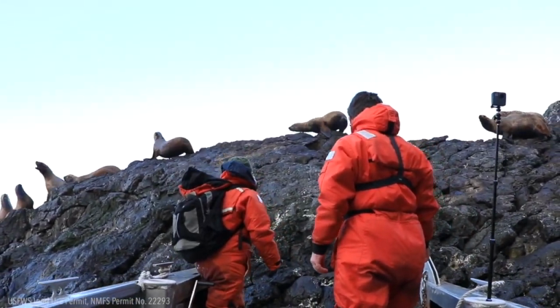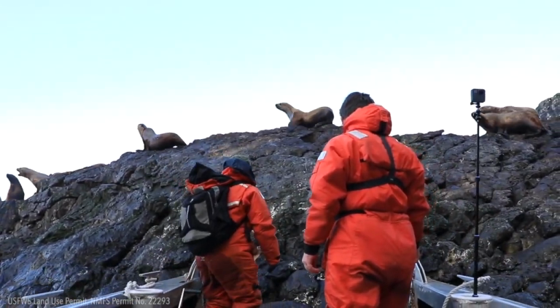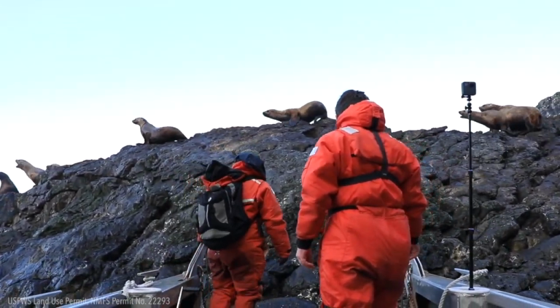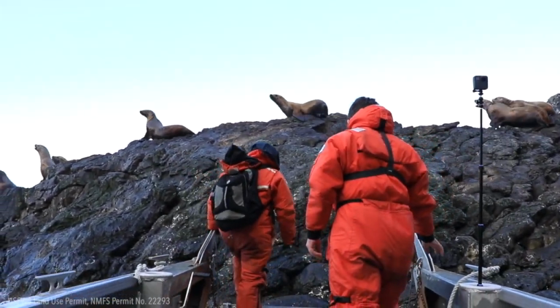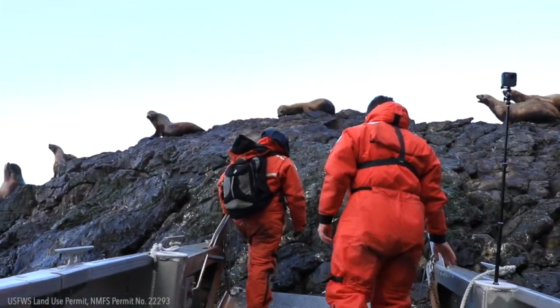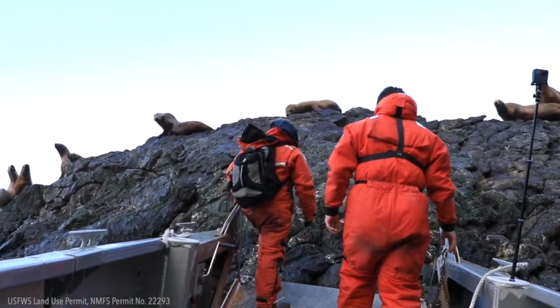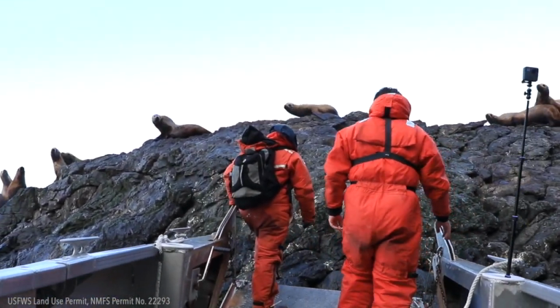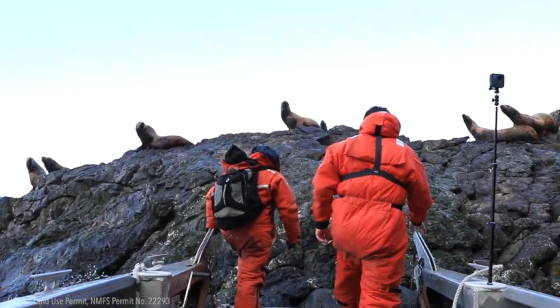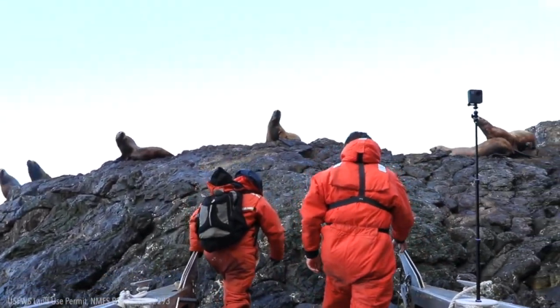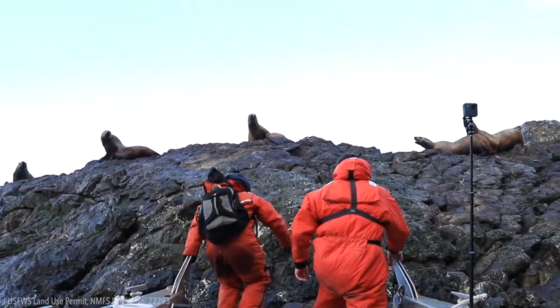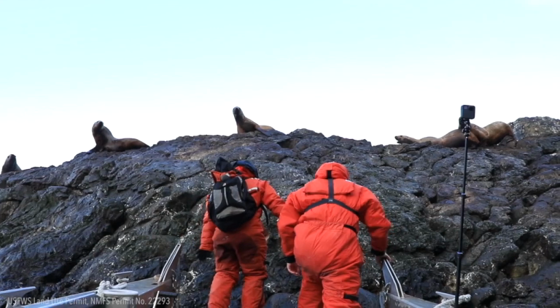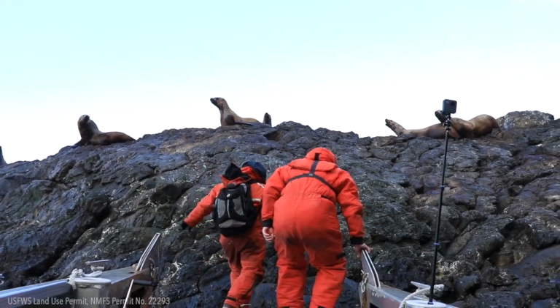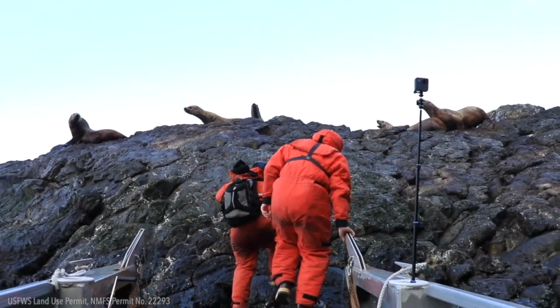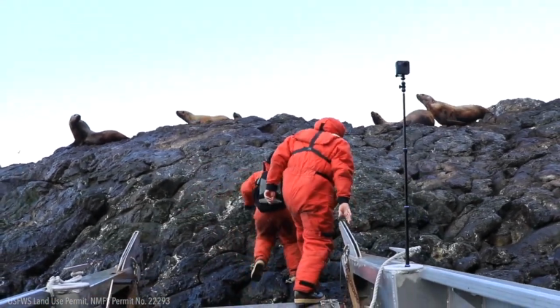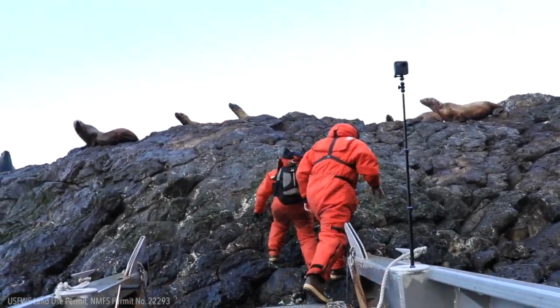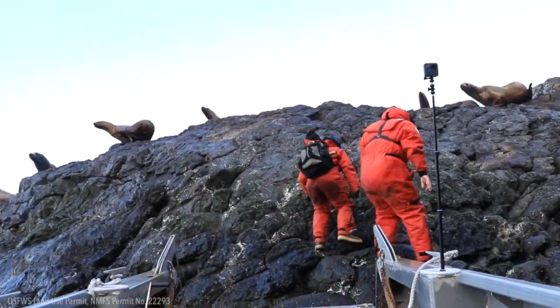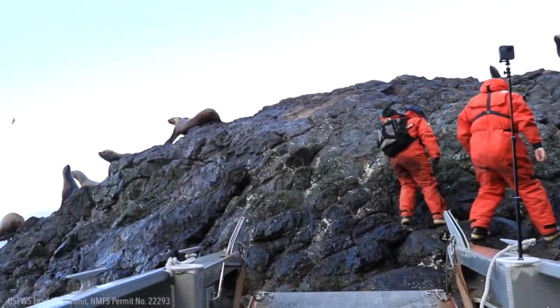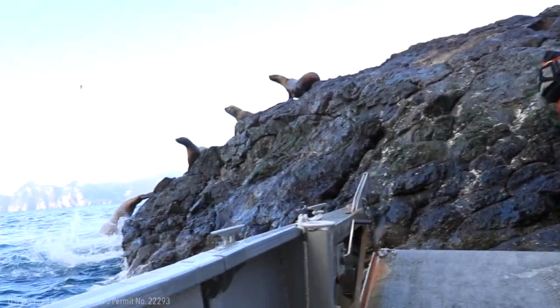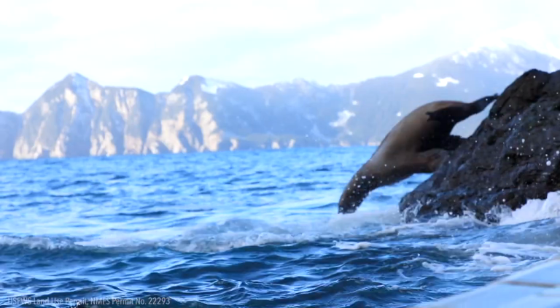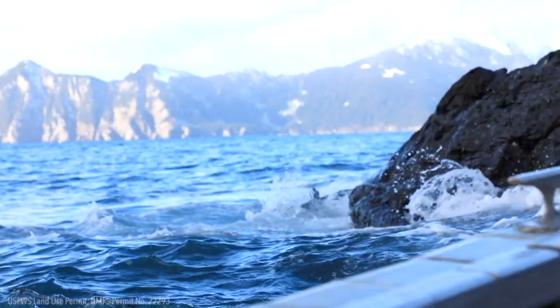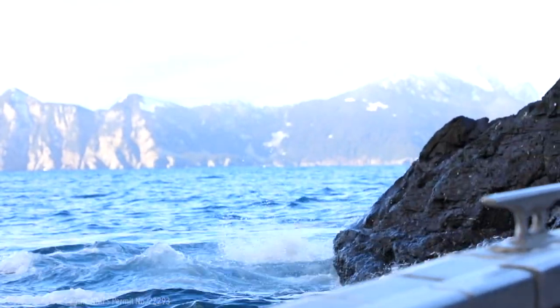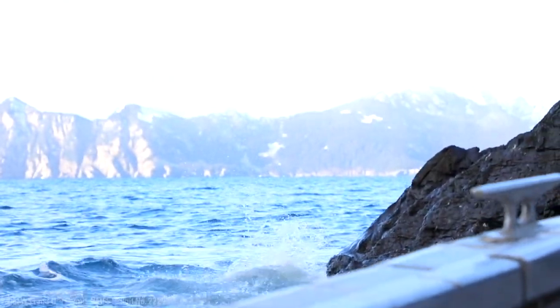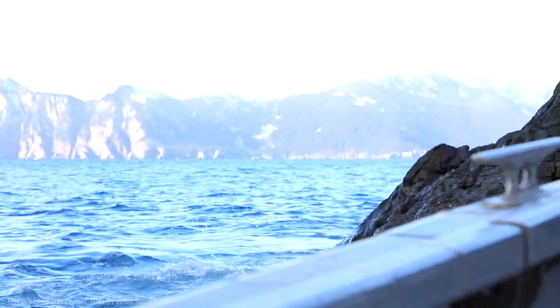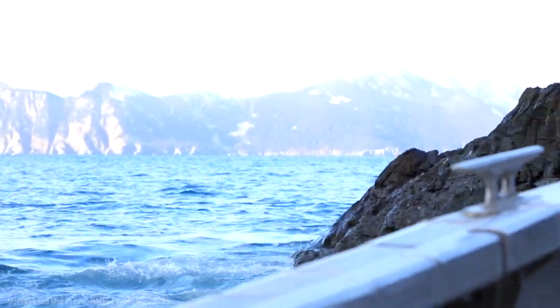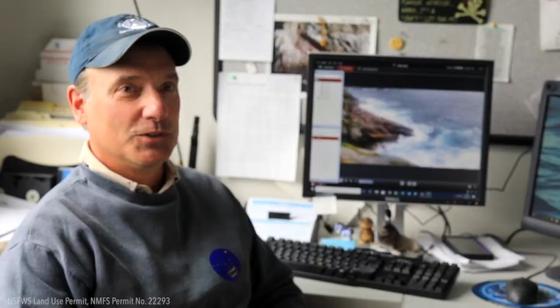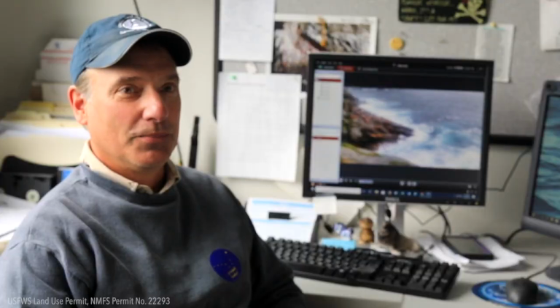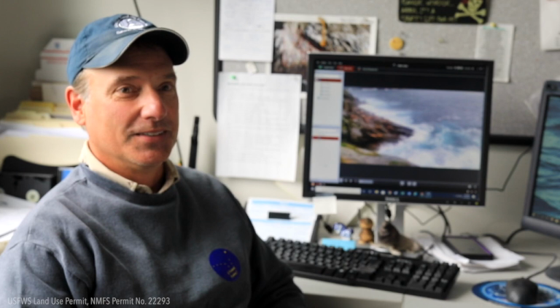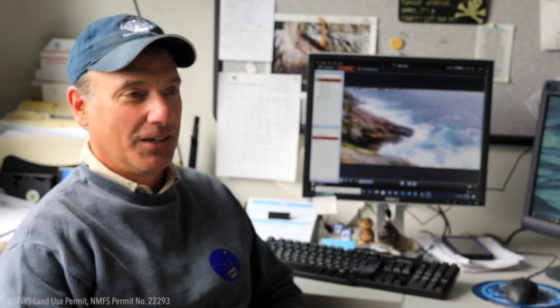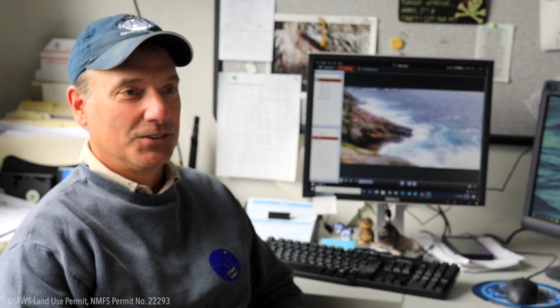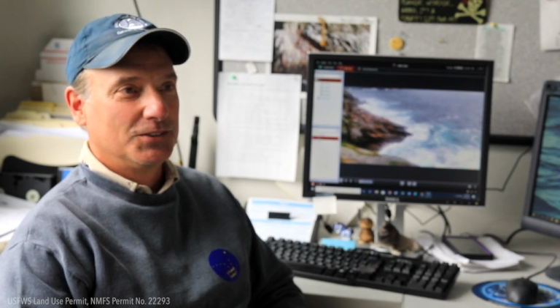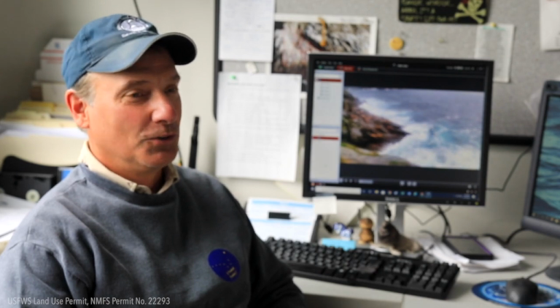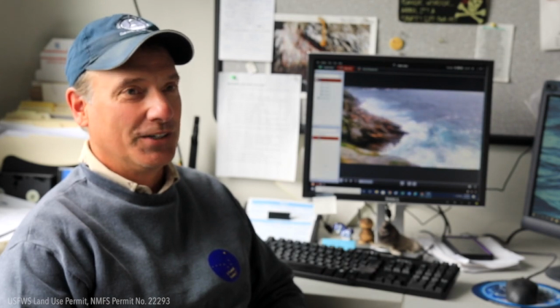We'll nose the boat up to the island and jump off the bow, and sometimes it's in a surging condition so you really got to be careful in the timing of your jump and make sure you're sure-footed.